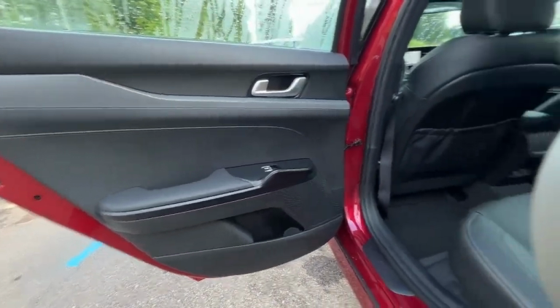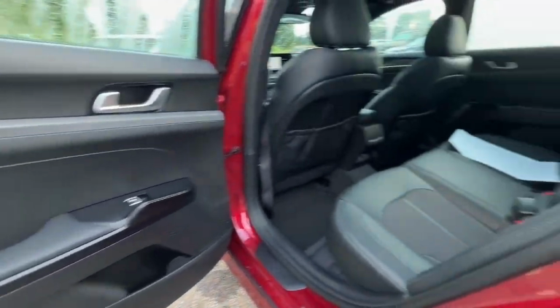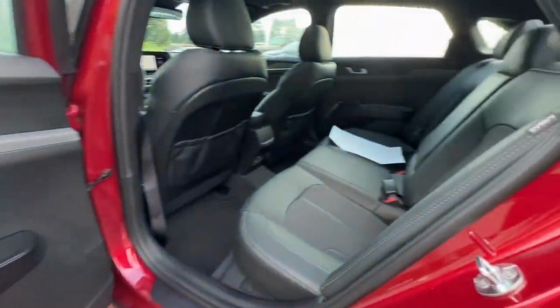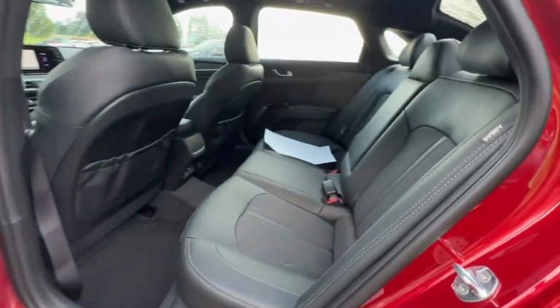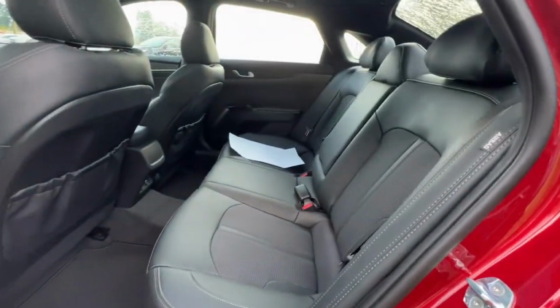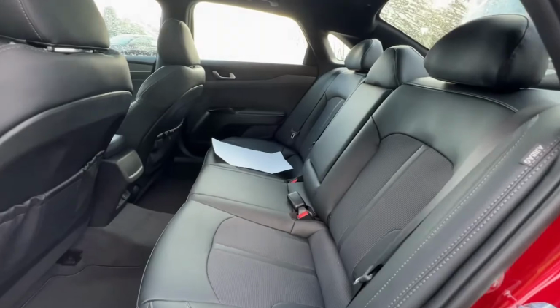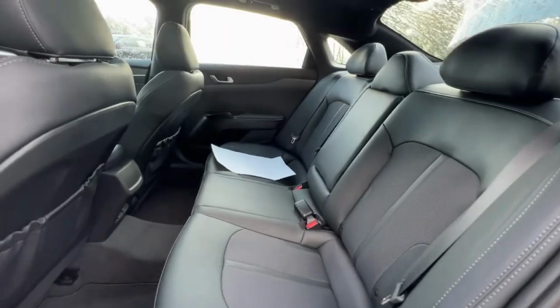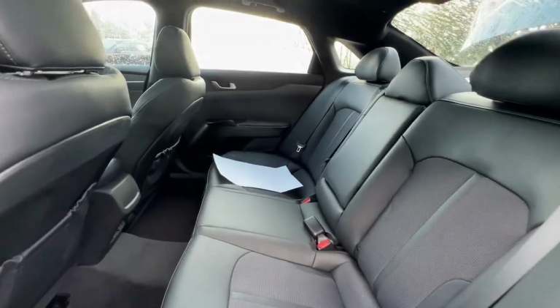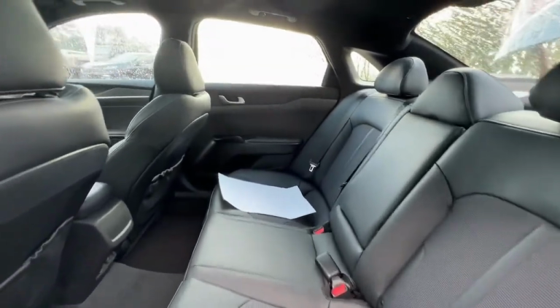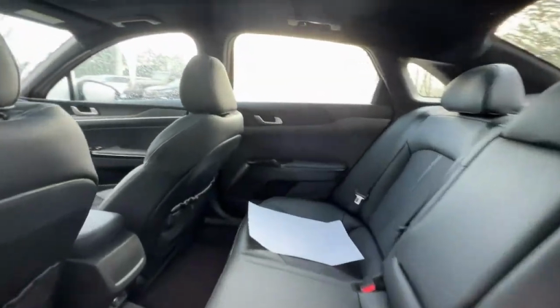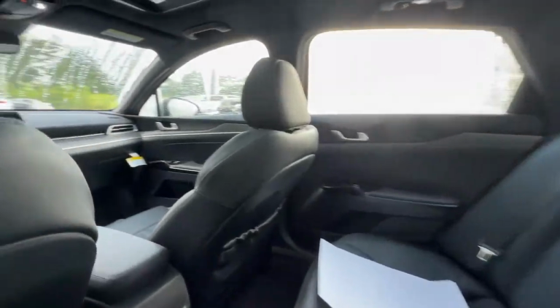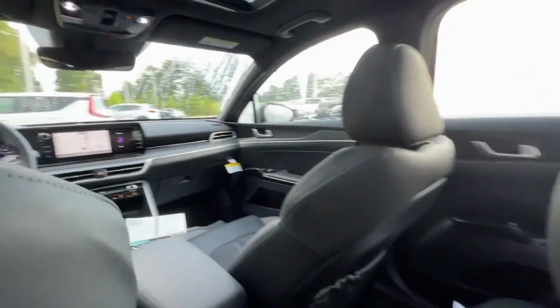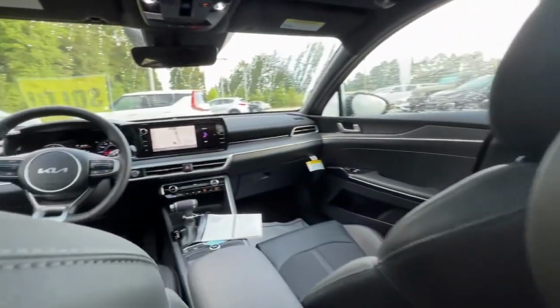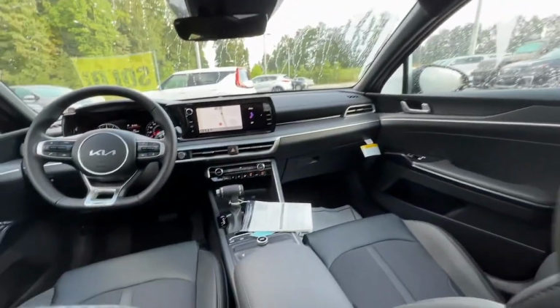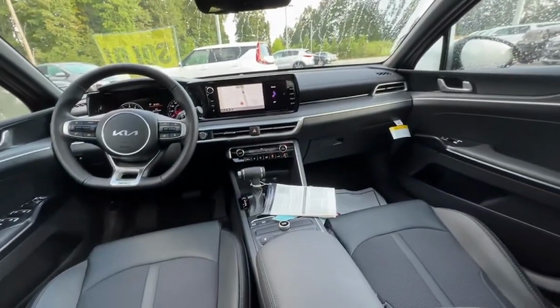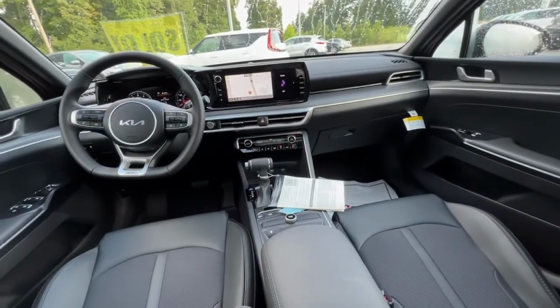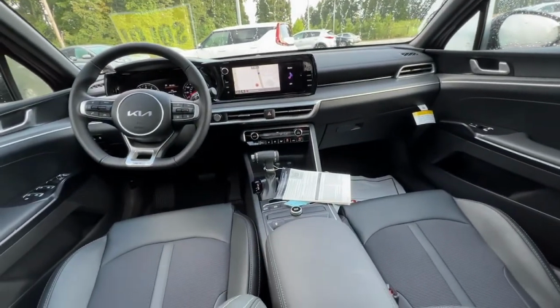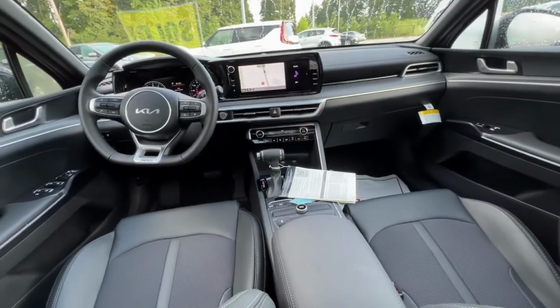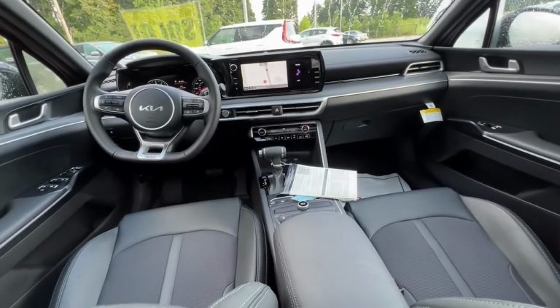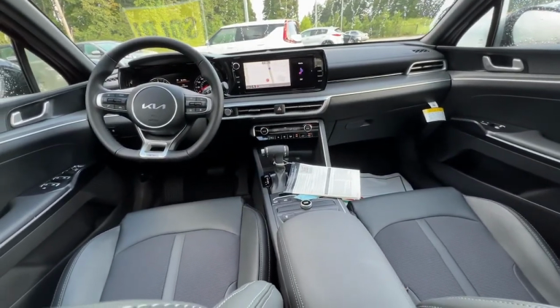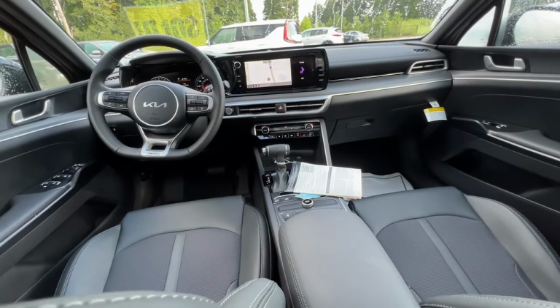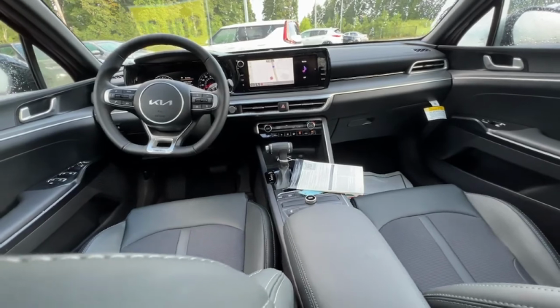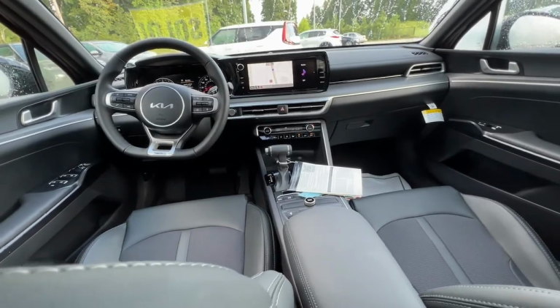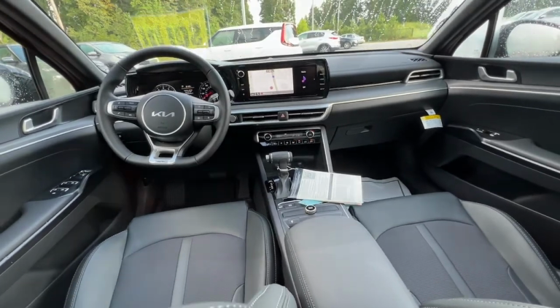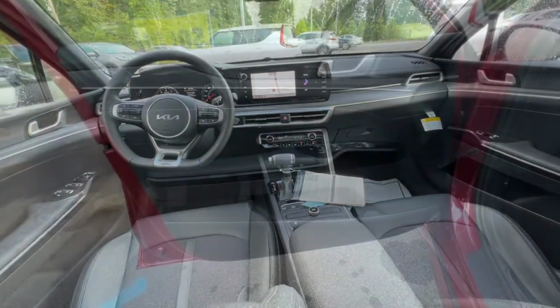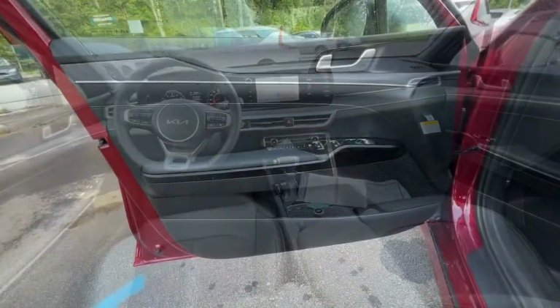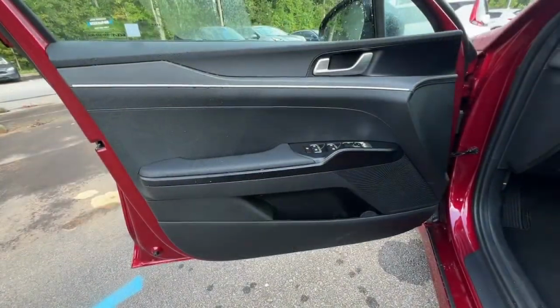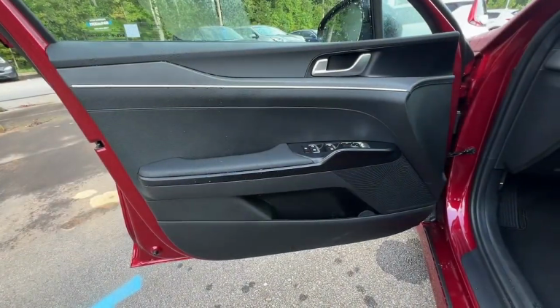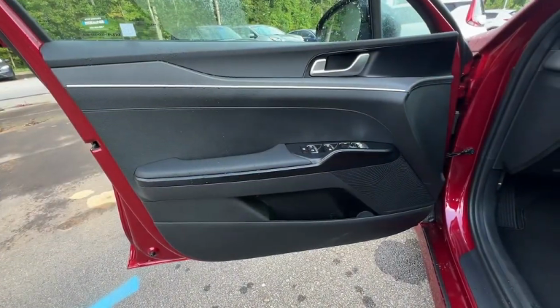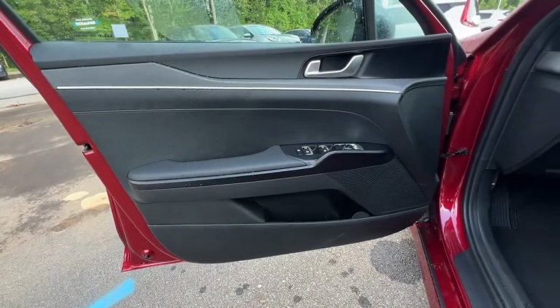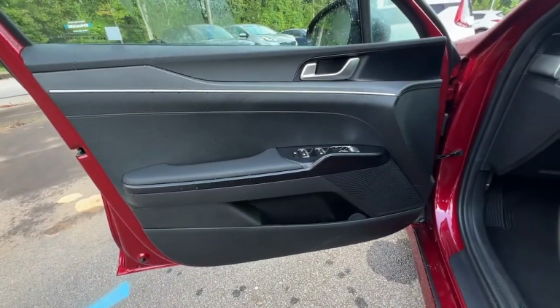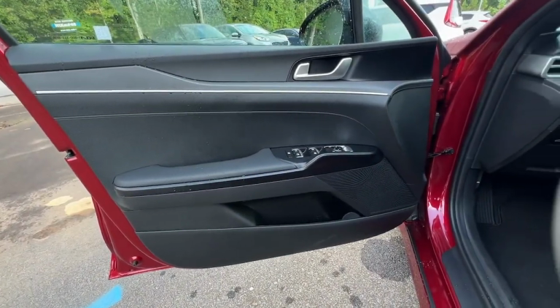Feel relaxed and renewed when you're behind the wheel of this luxurious K5. Treat yourself to a test drive today — our staff will toss you the keys and give you an outstanding customer experience.